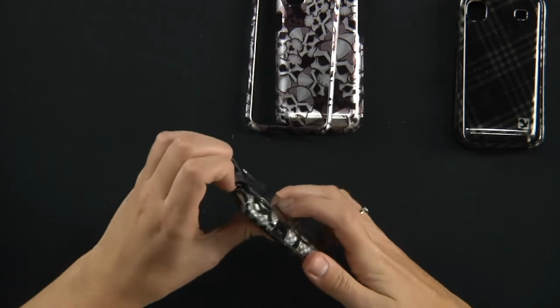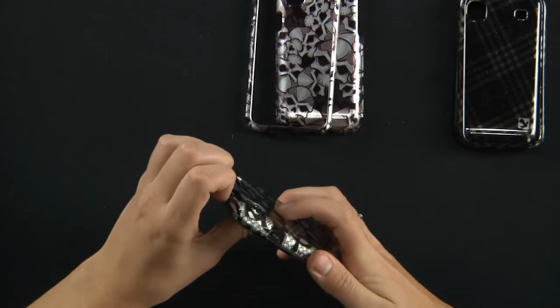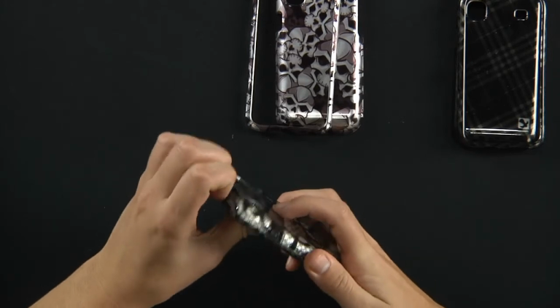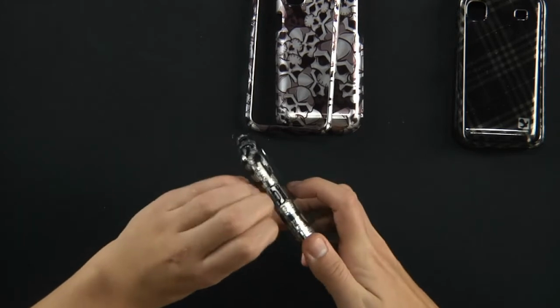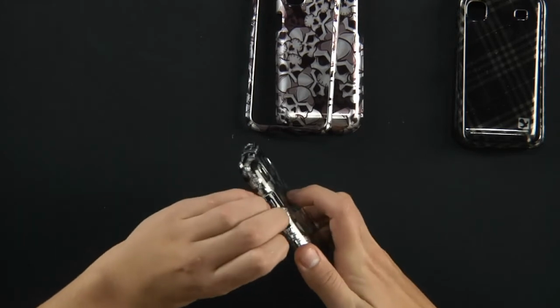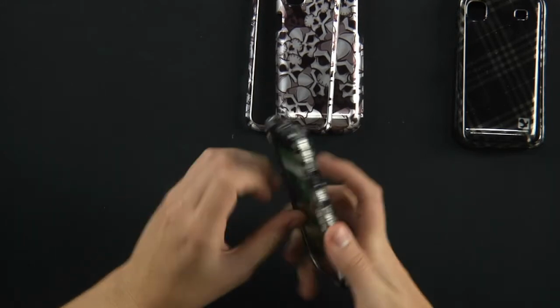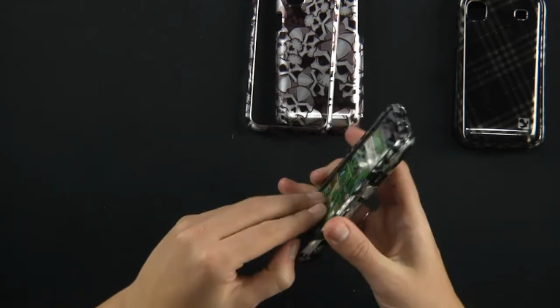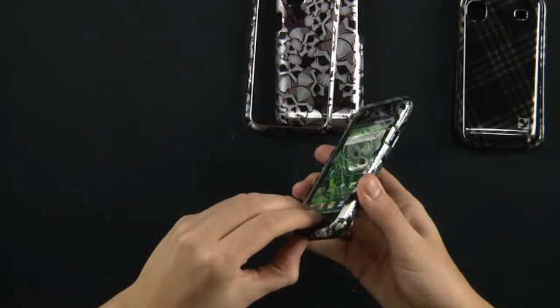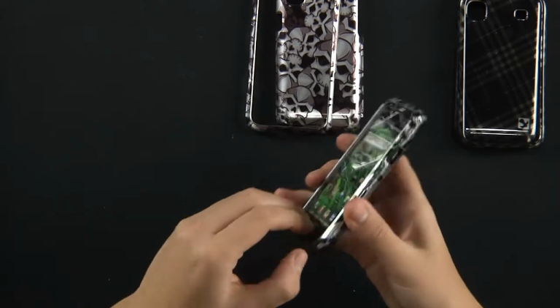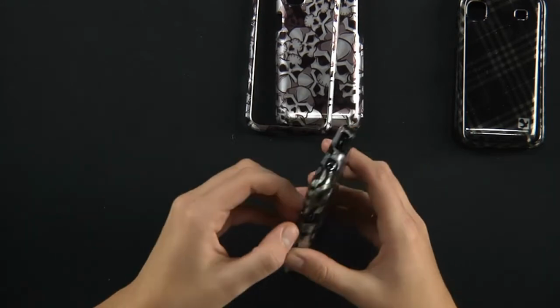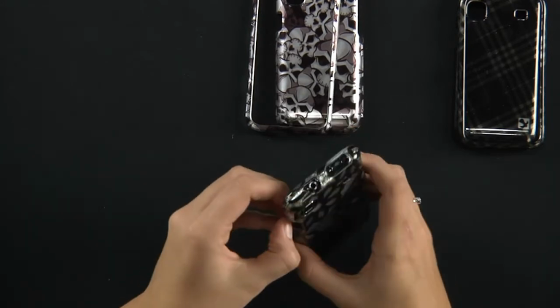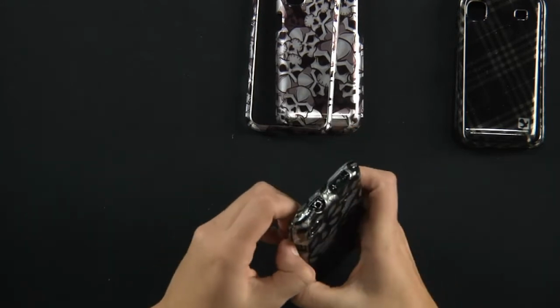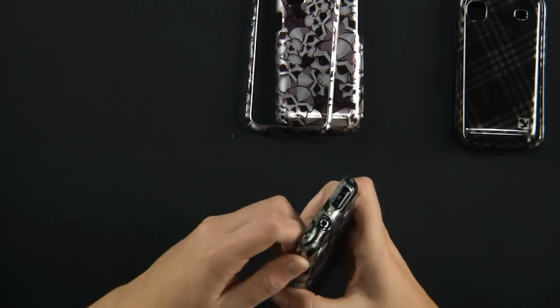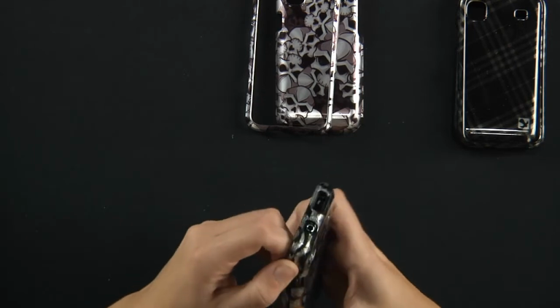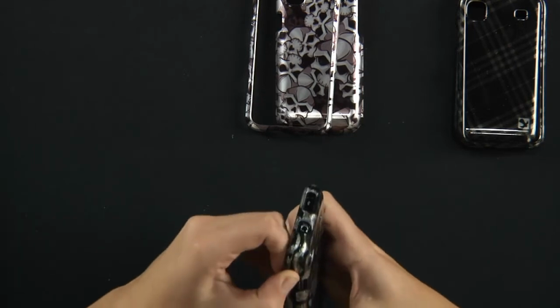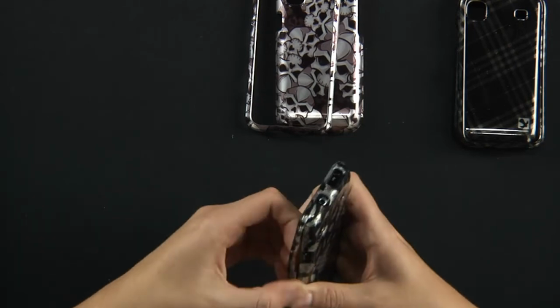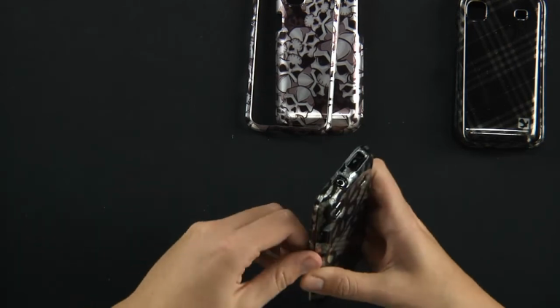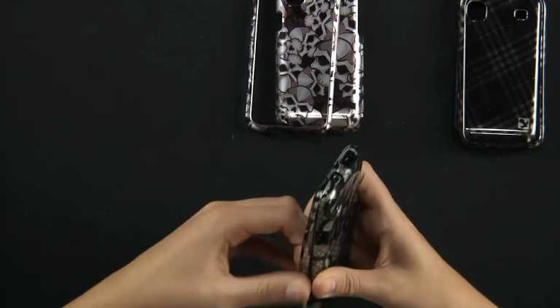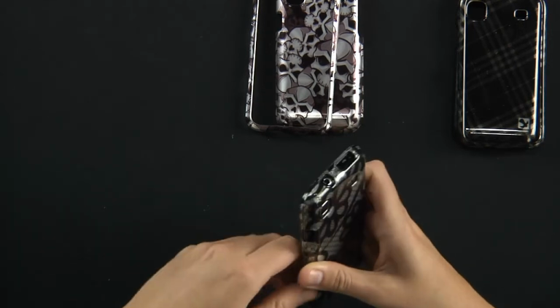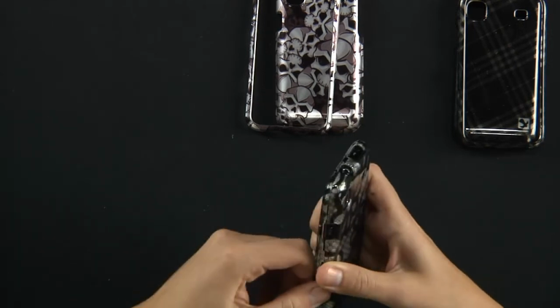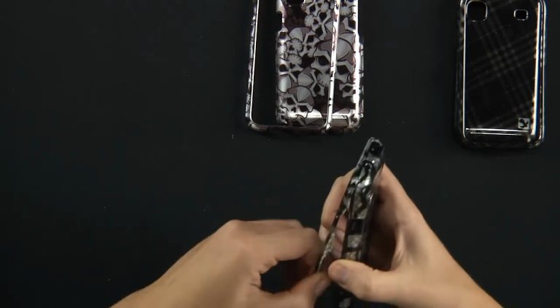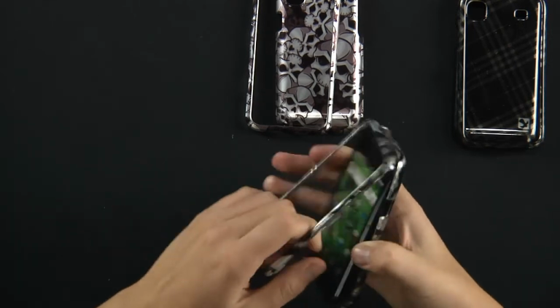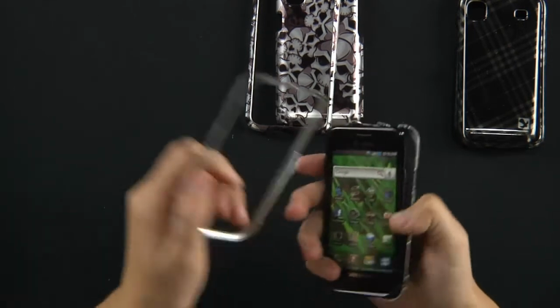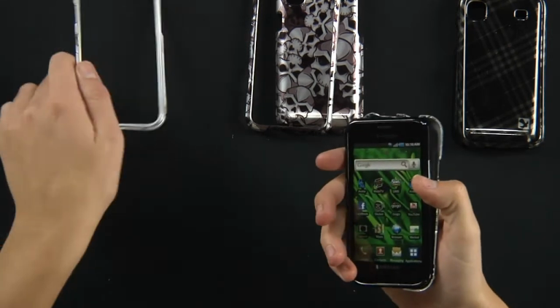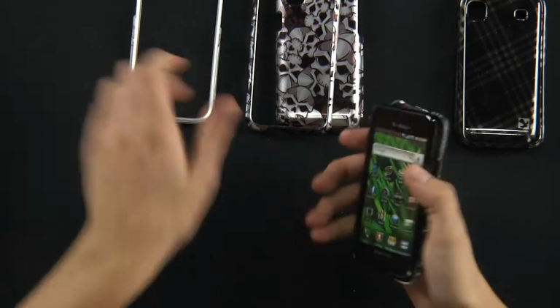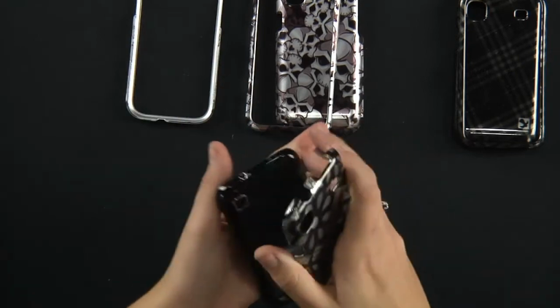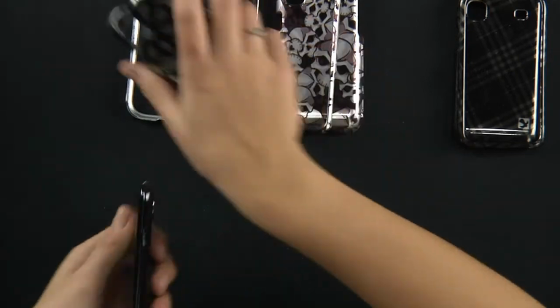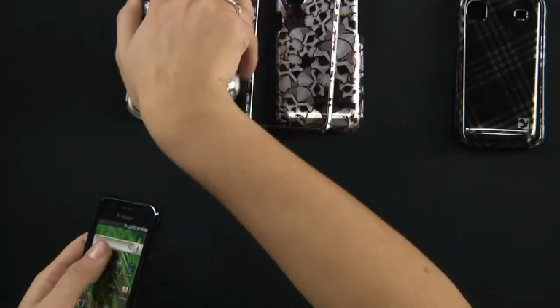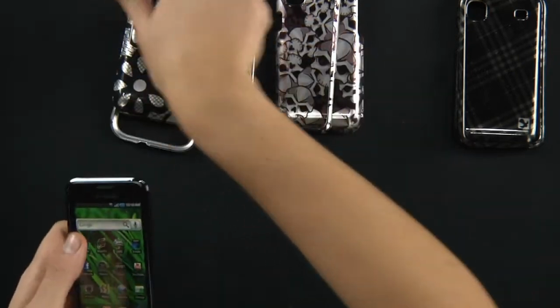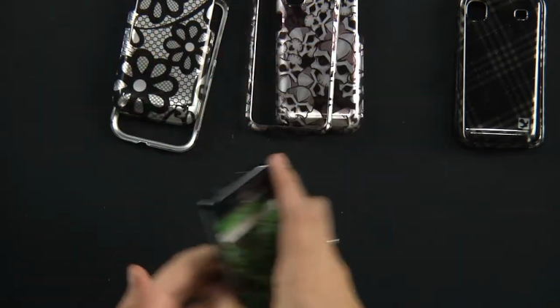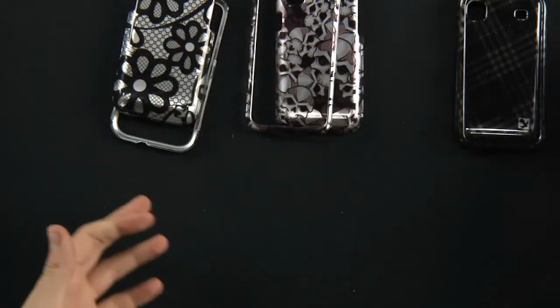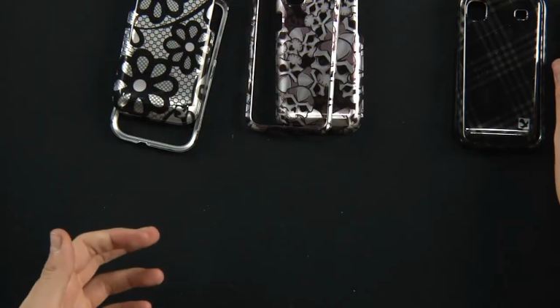To take off, you're simply going to unsnap this — there we go — and you're just going to unsnap it all the way around. It comes off very easily, very simple.